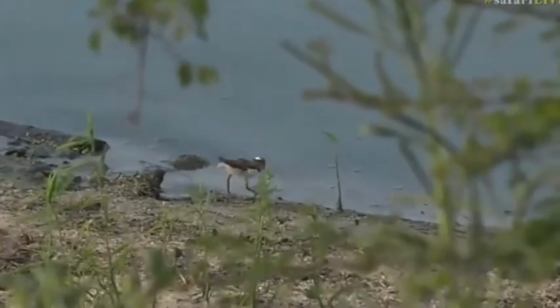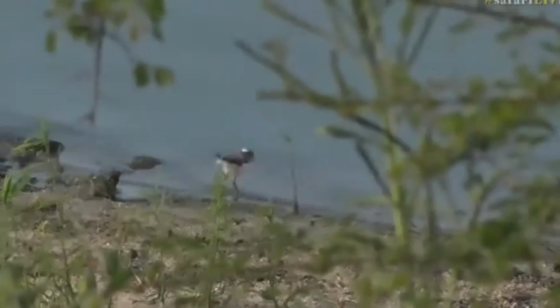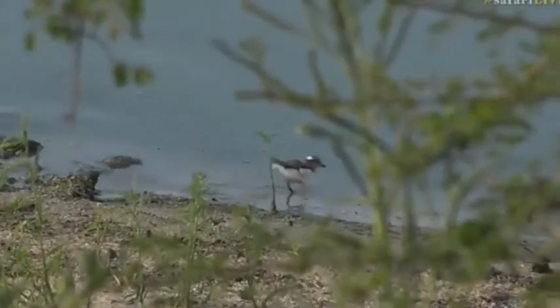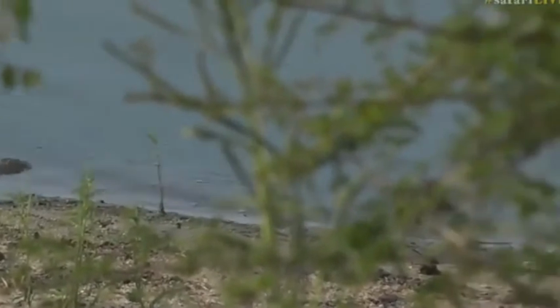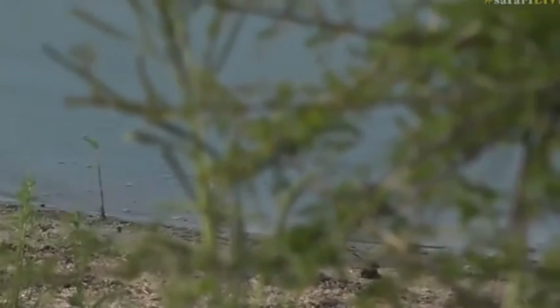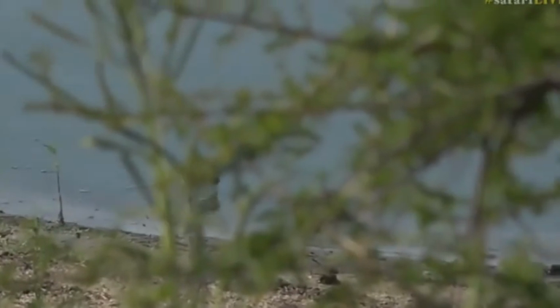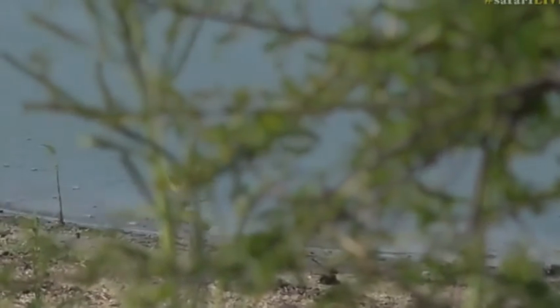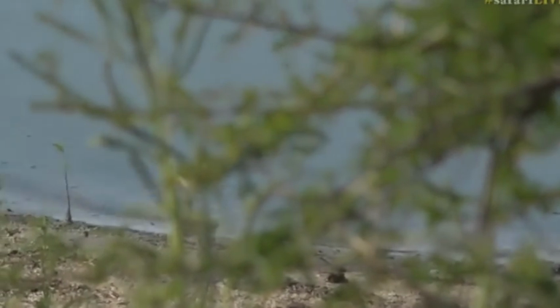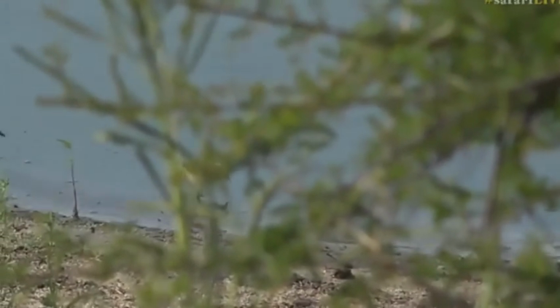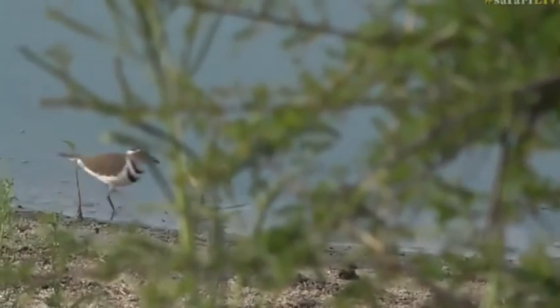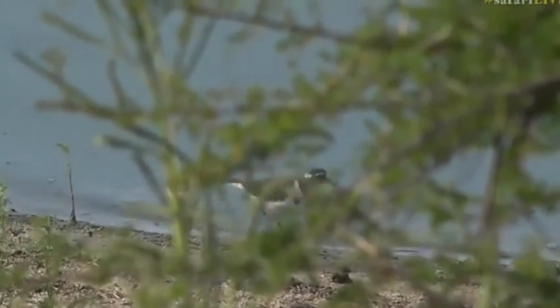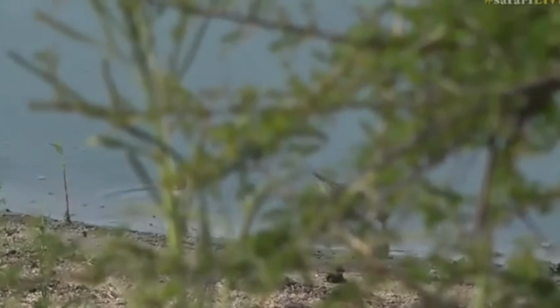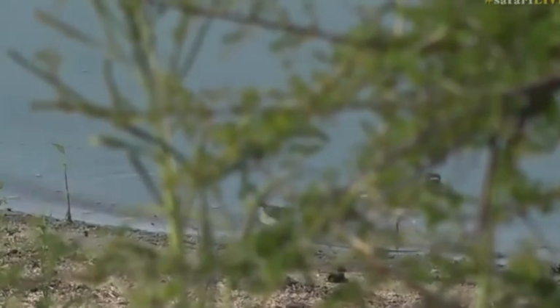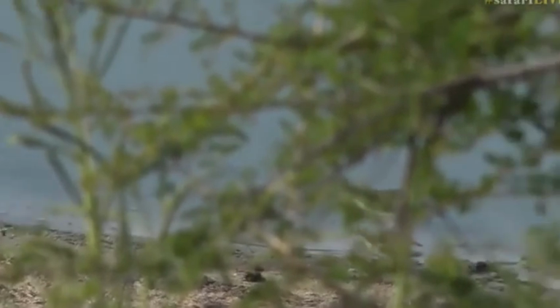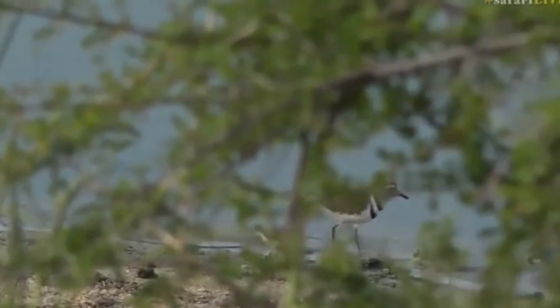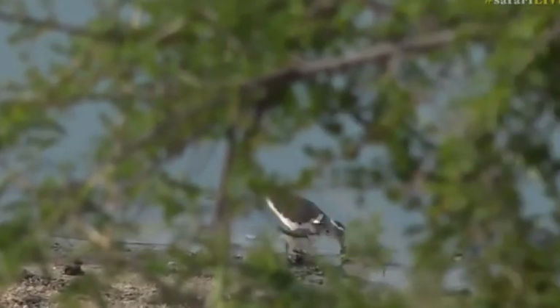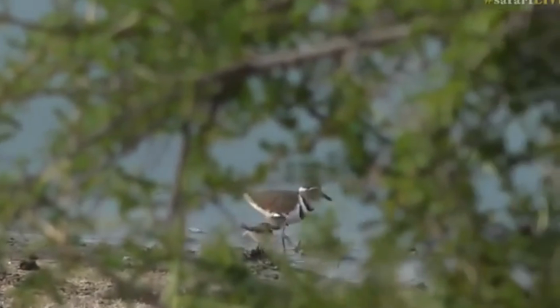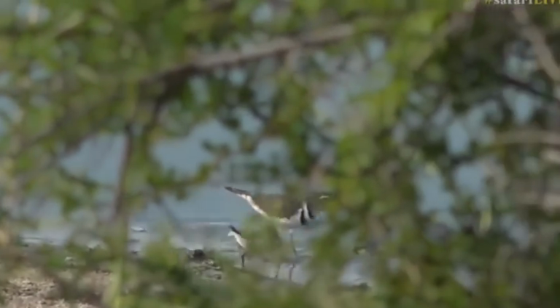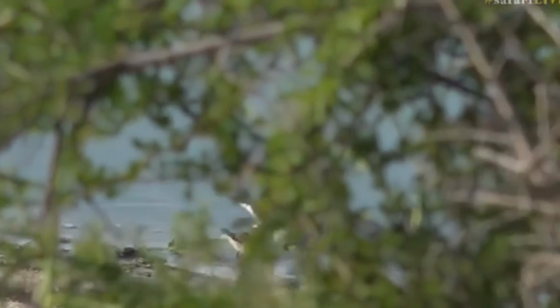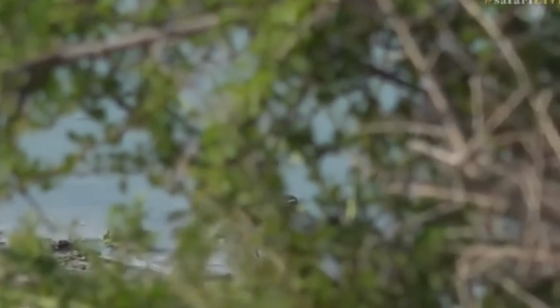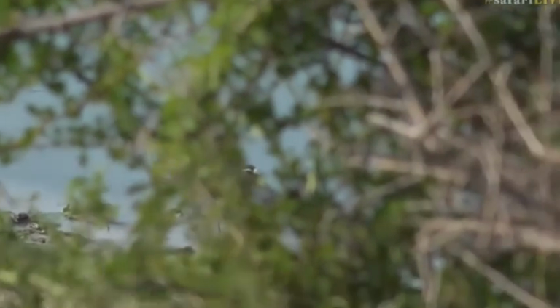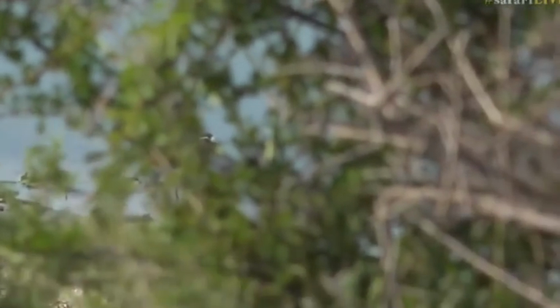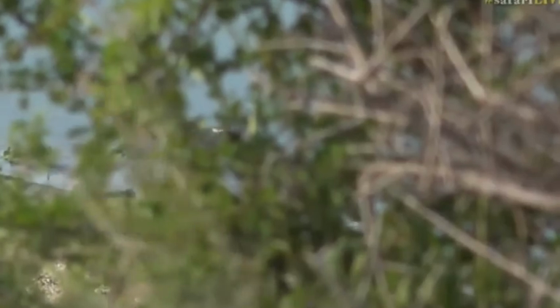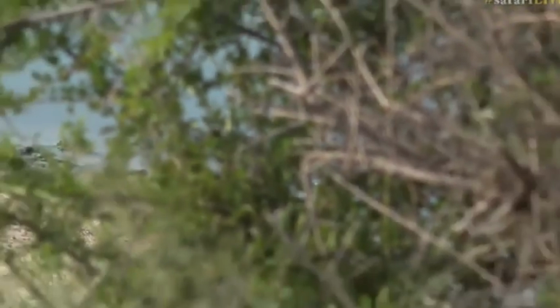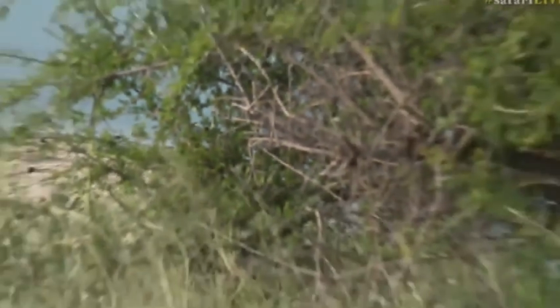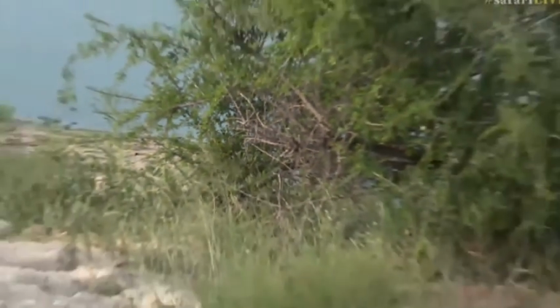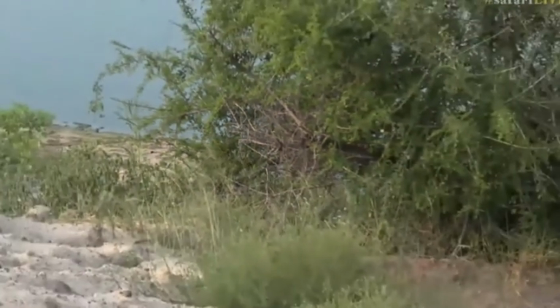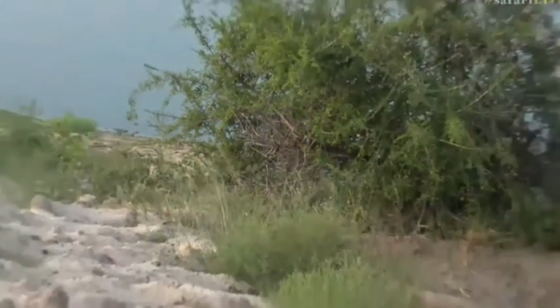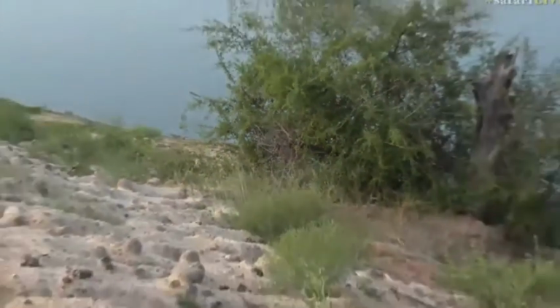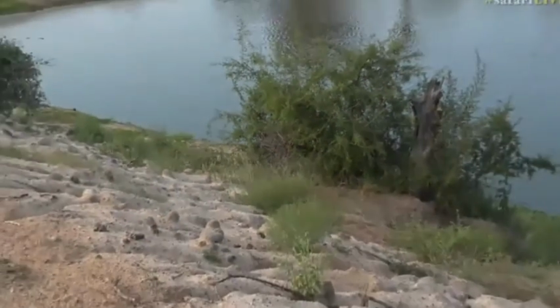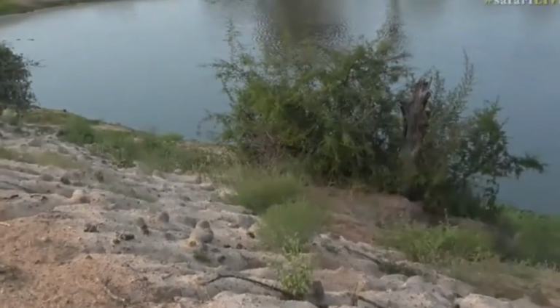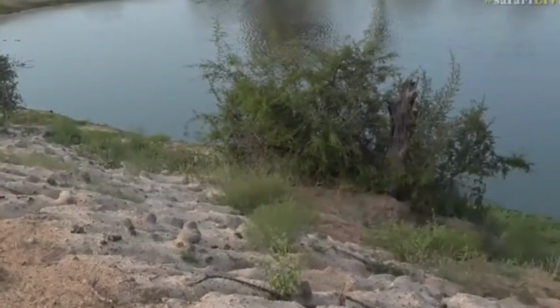Our three-banded plover's a tiny bird, but look at those little ones. That is so special. Hi Ma. Oh, they're disappearing behind the bush. Maybe they're going to come in front of us. That is so awesome.